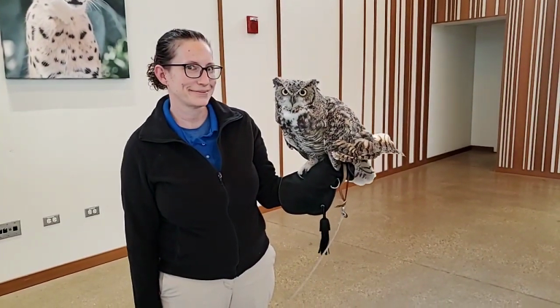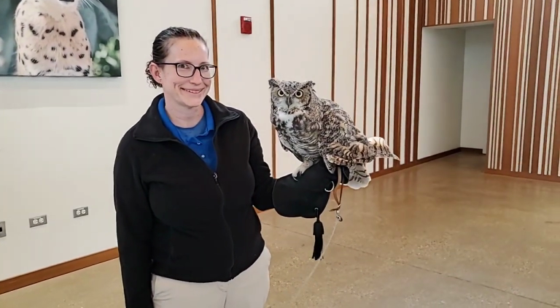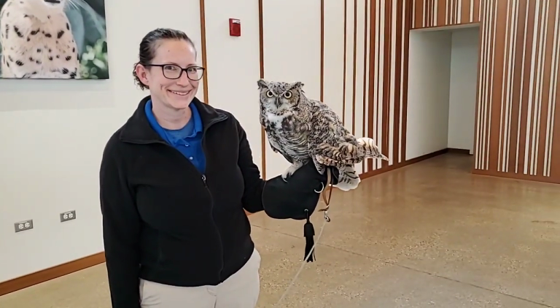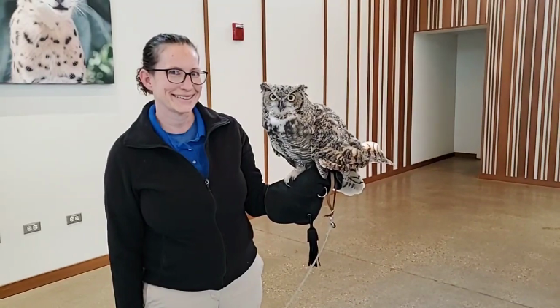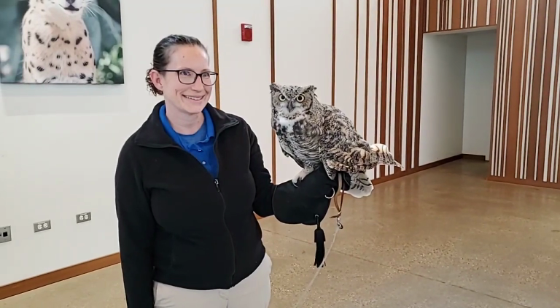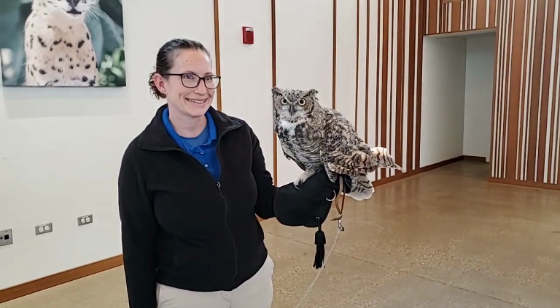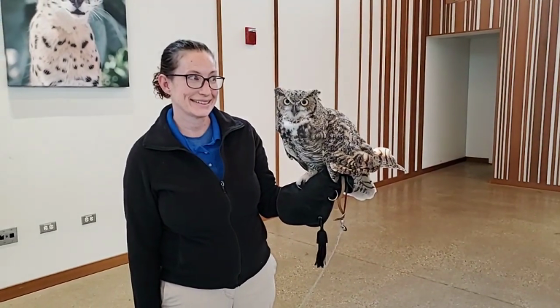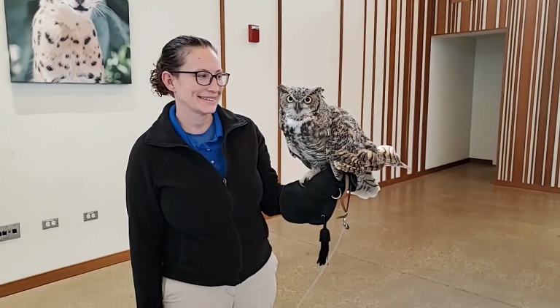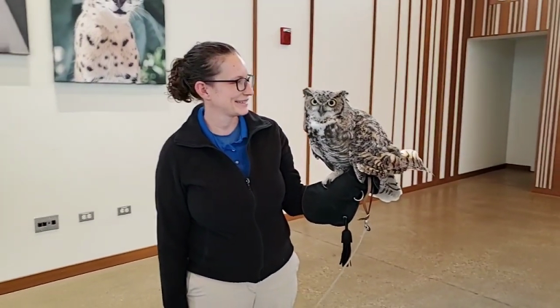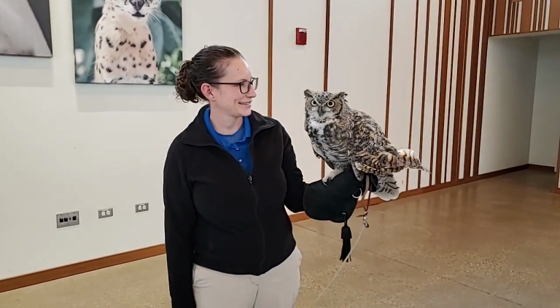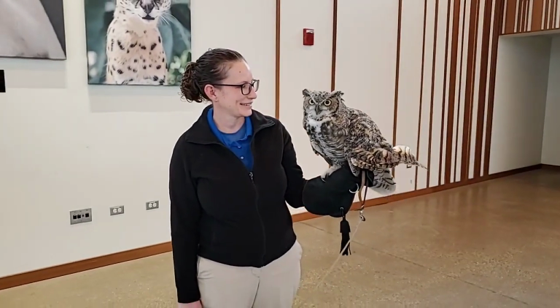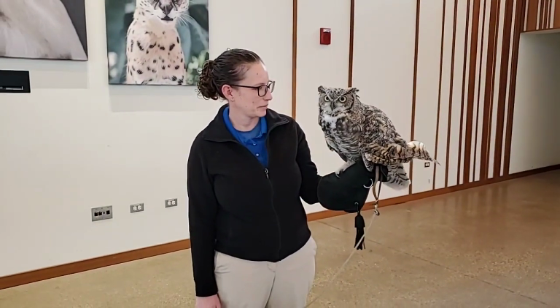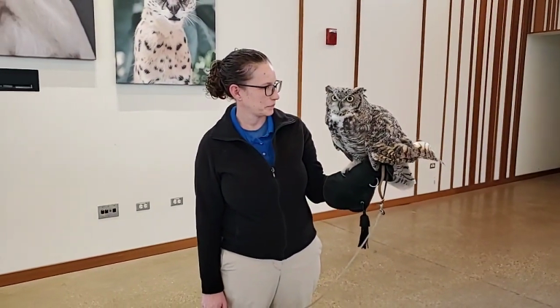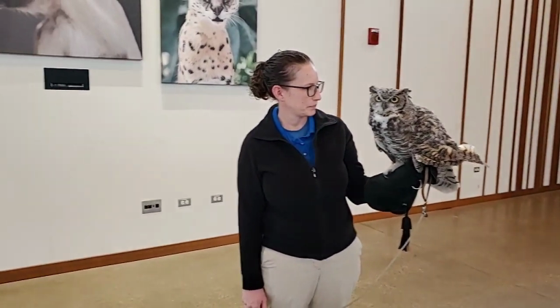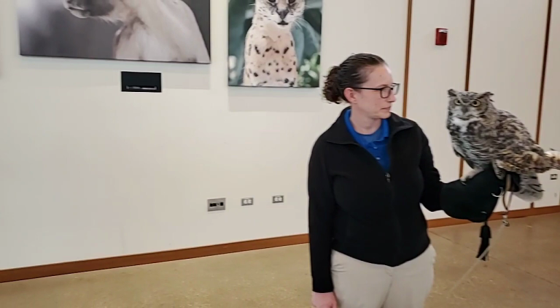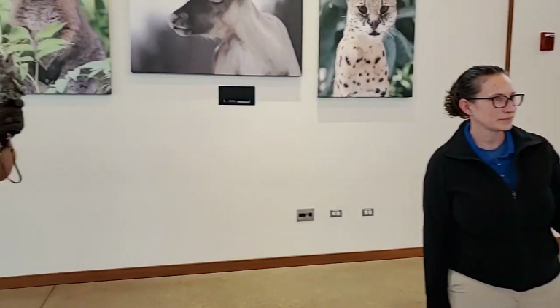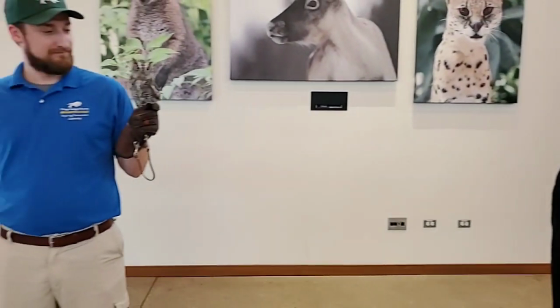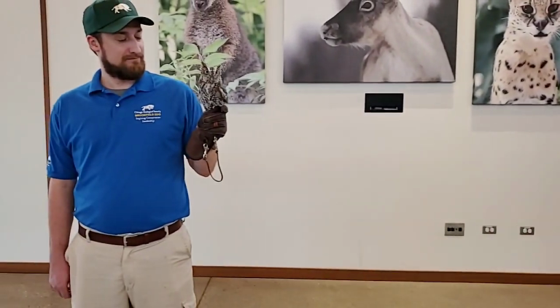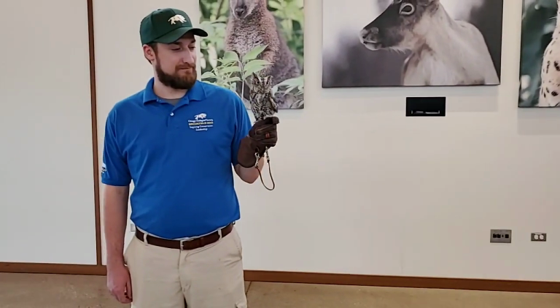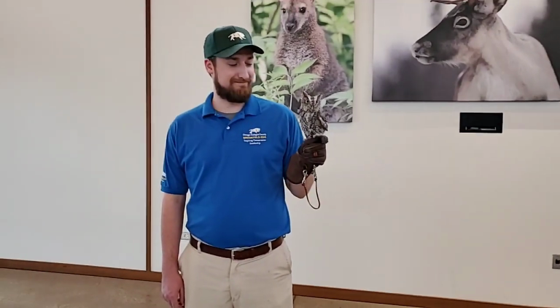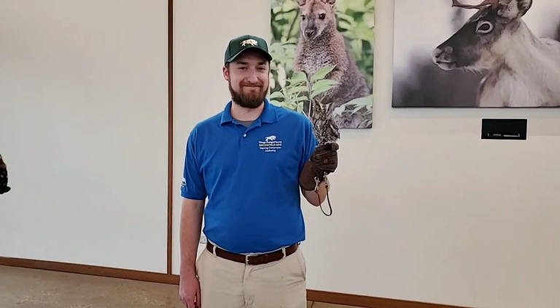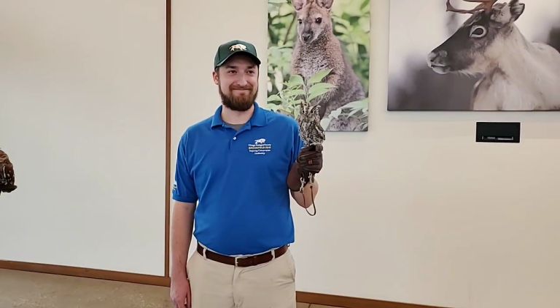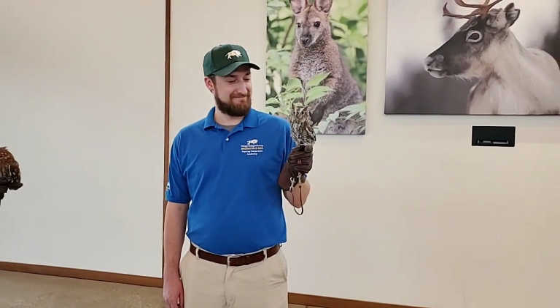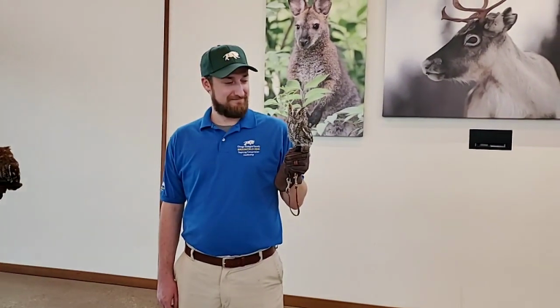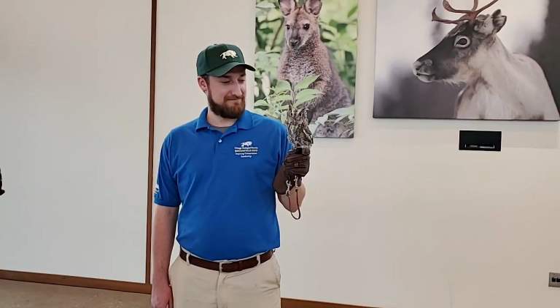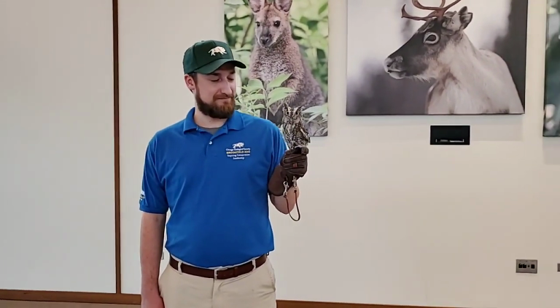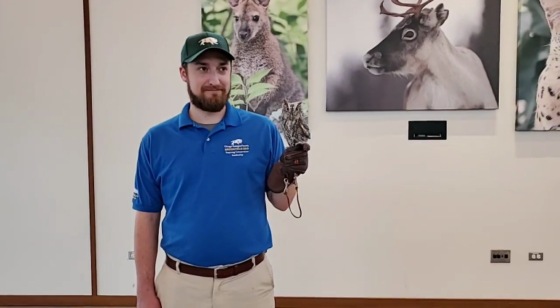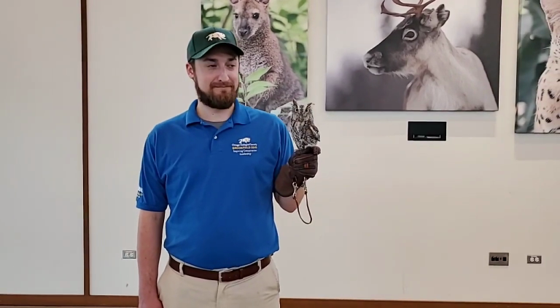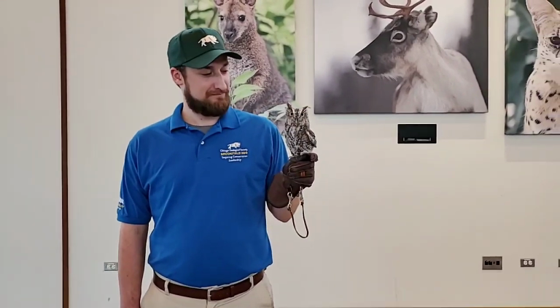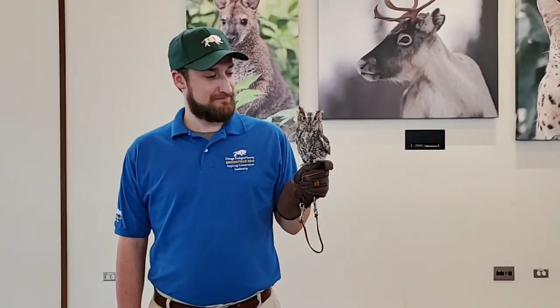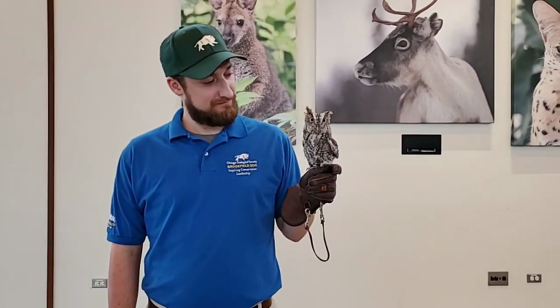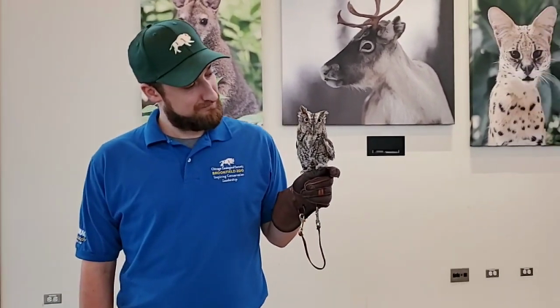How many owls do we have at Brookfield Zoo? I believe we just have the three at the moment. These guys are all in our ambassador program — they're the ones you might see around the park, or if we ever come to your school or library, these guys might be the ones visiting.